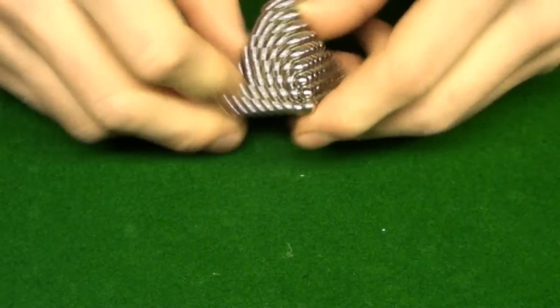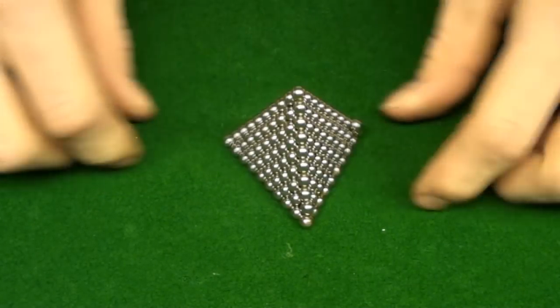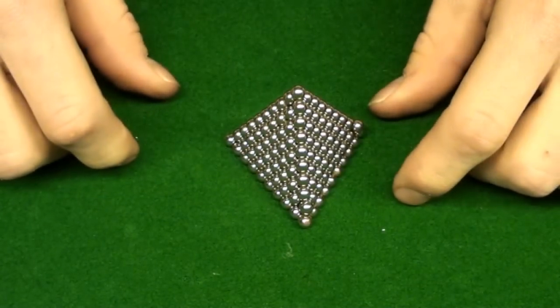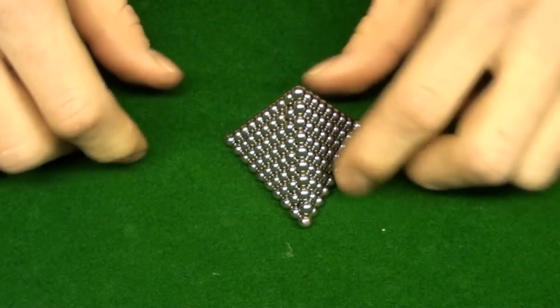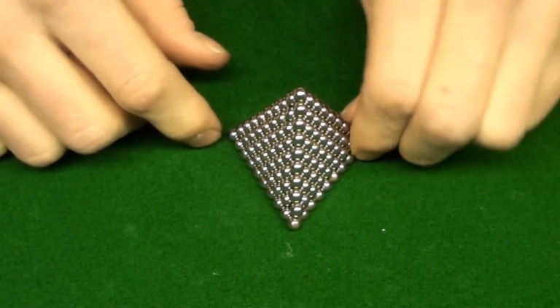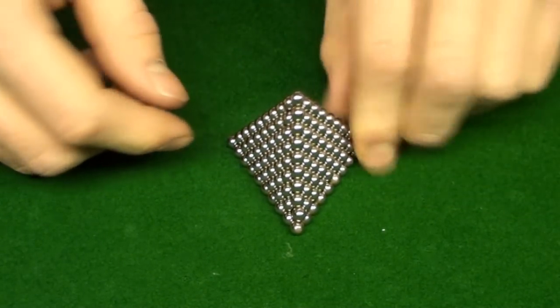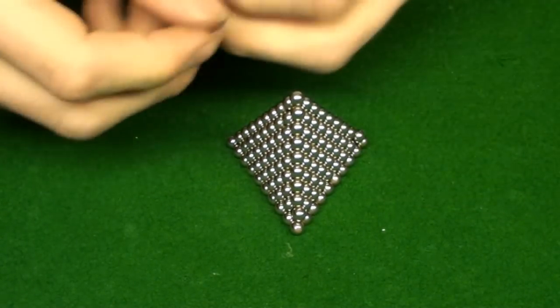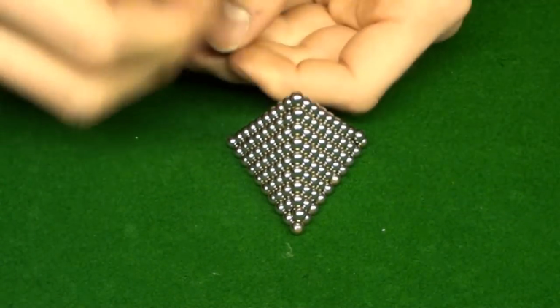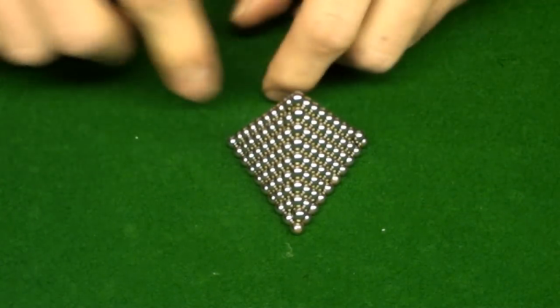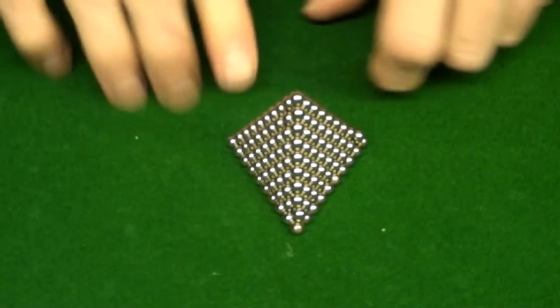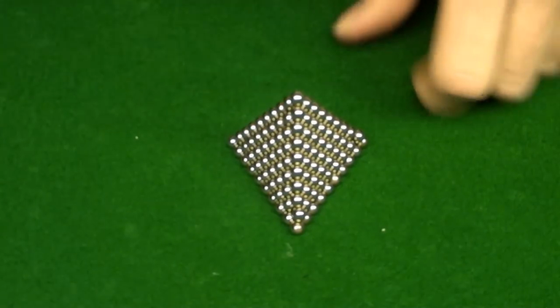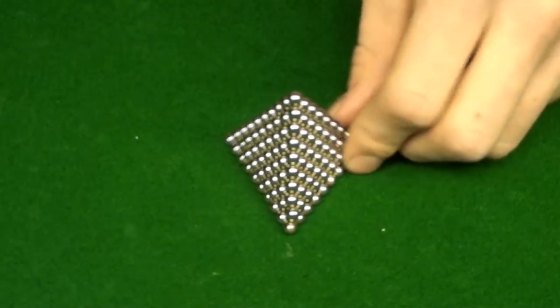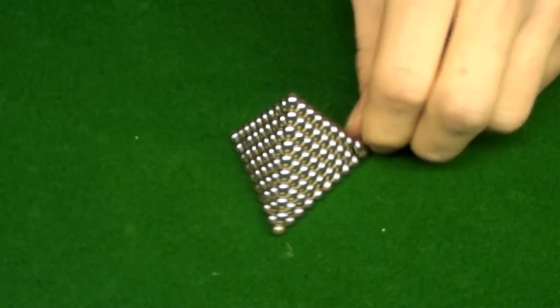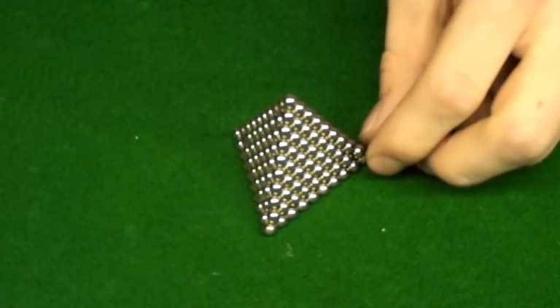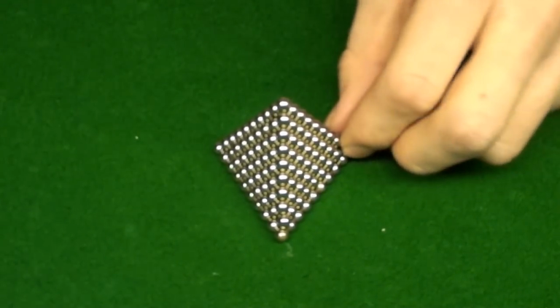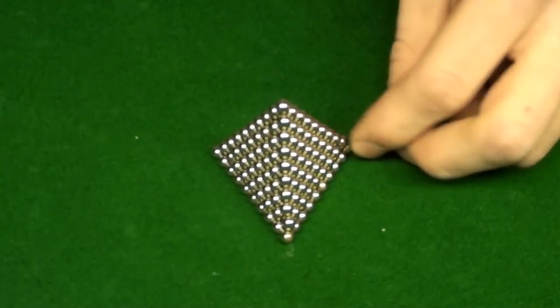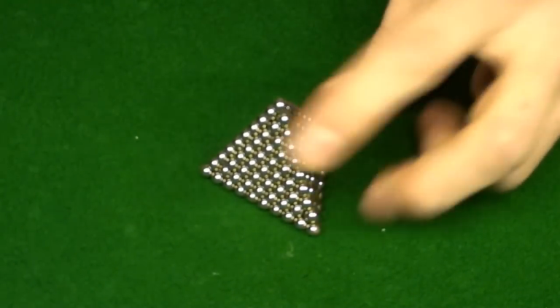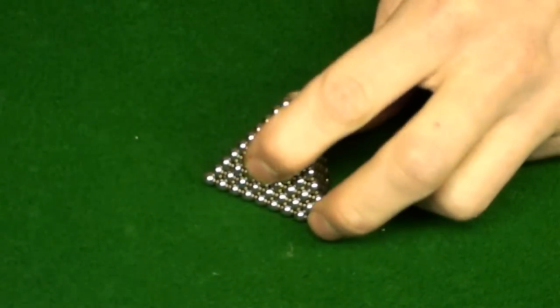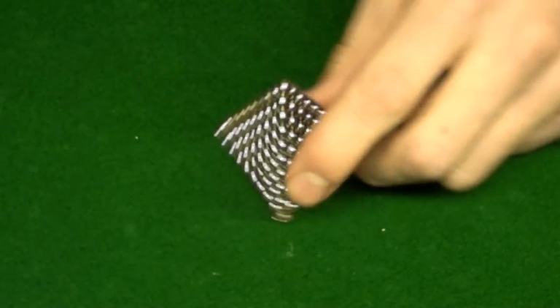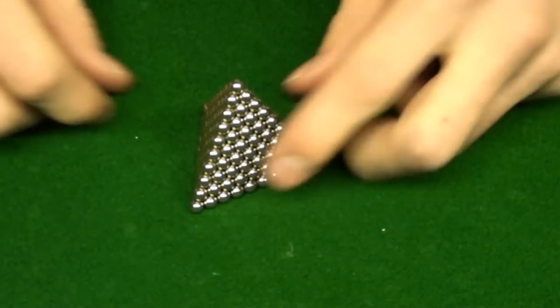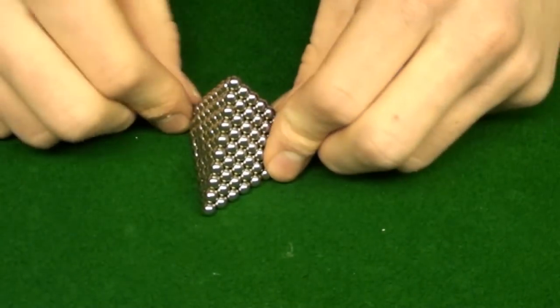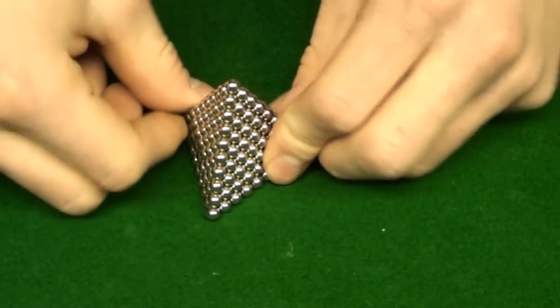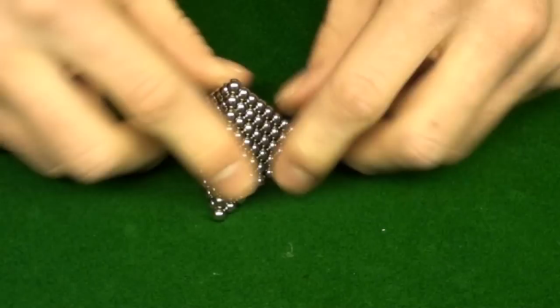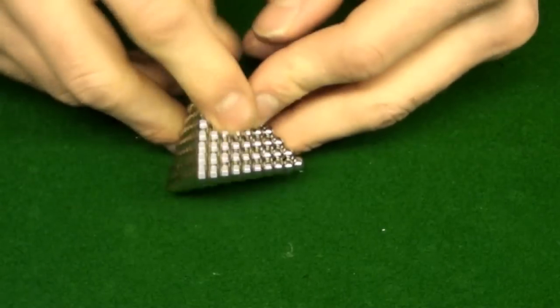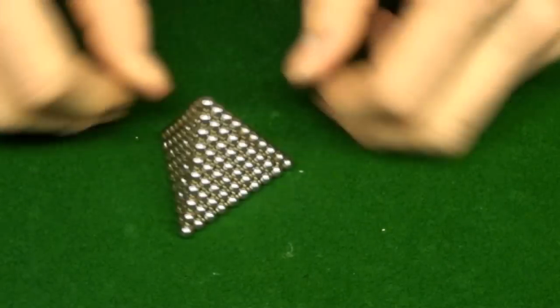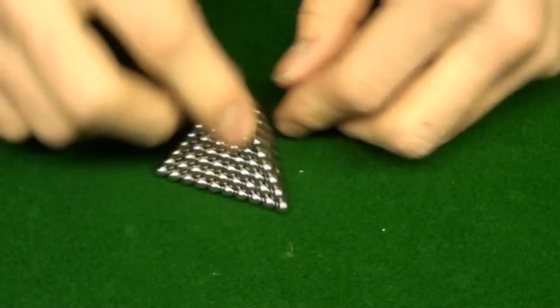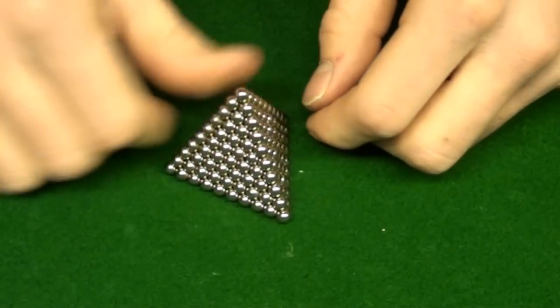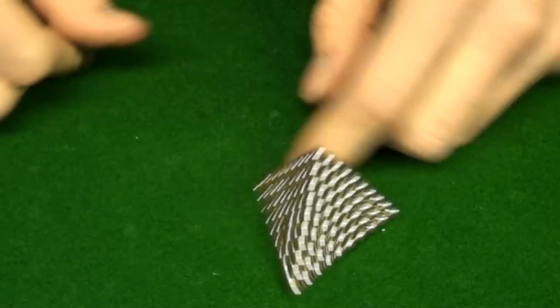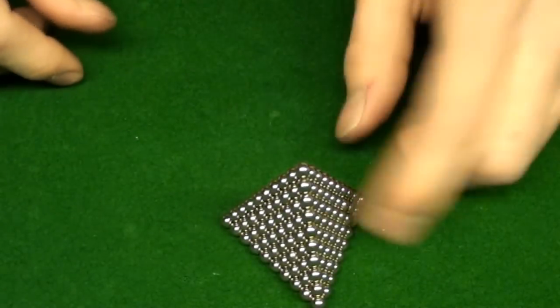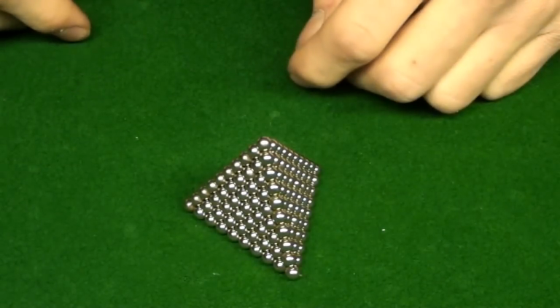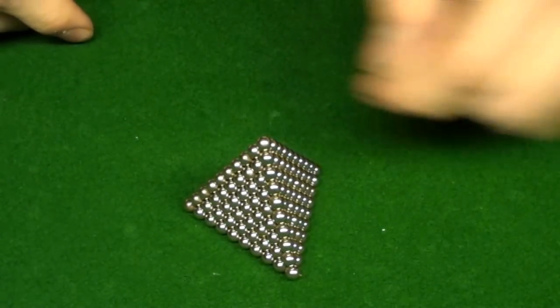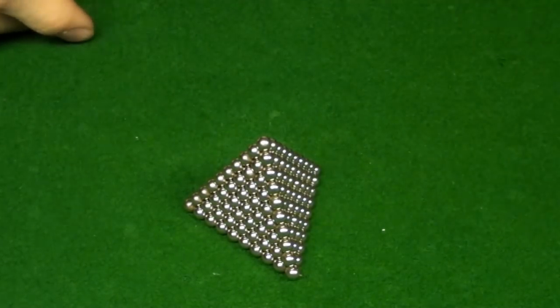I think this is the funnest, coolest shape. I like when you drop the pieces on during the layering — I love that feeling. This is my all-time favorite thing to make.